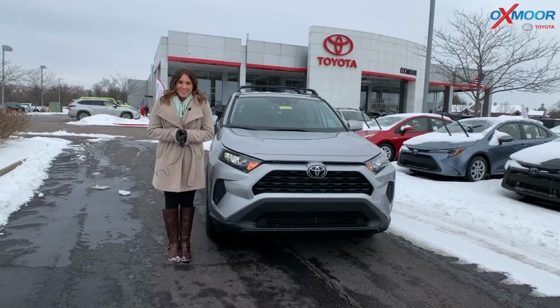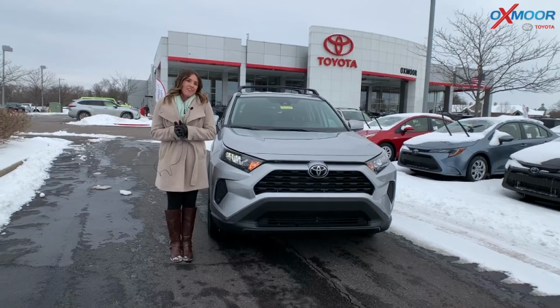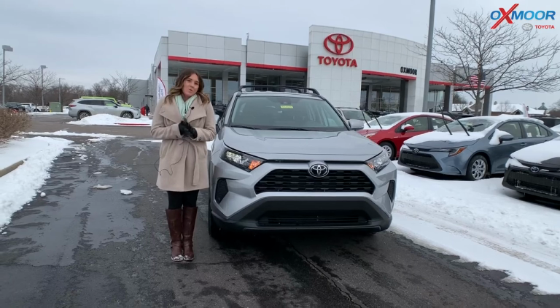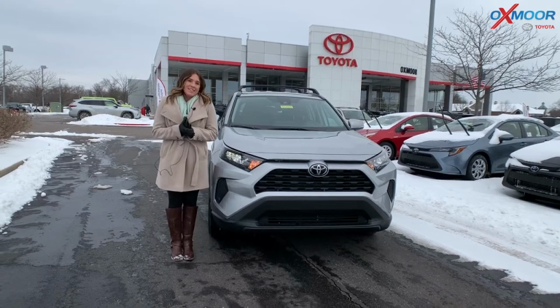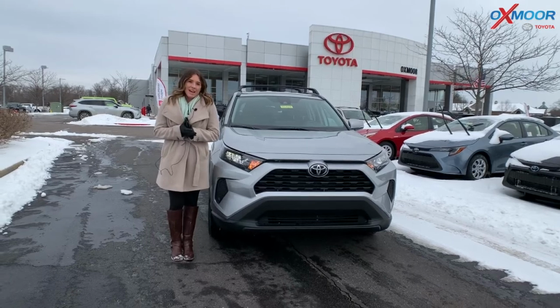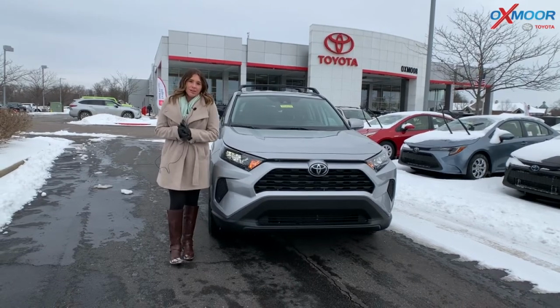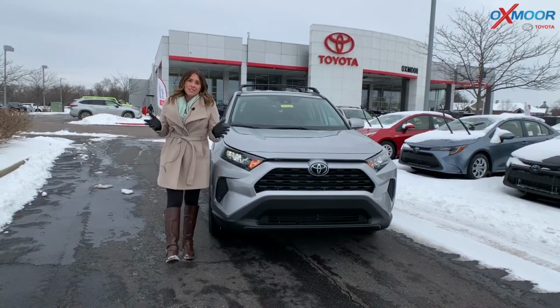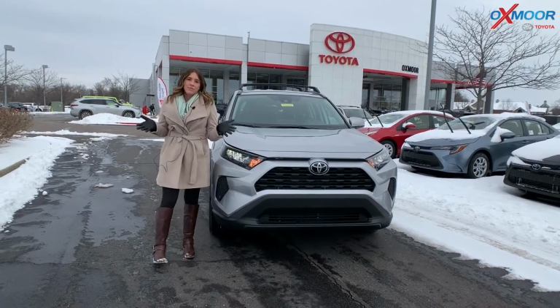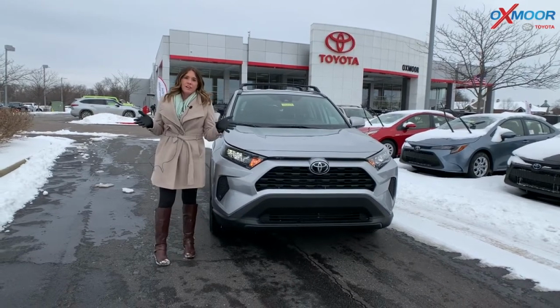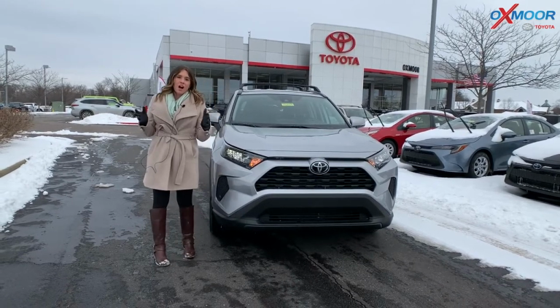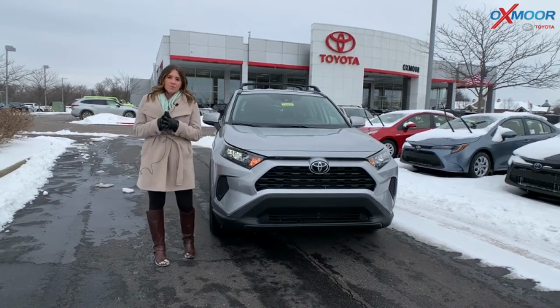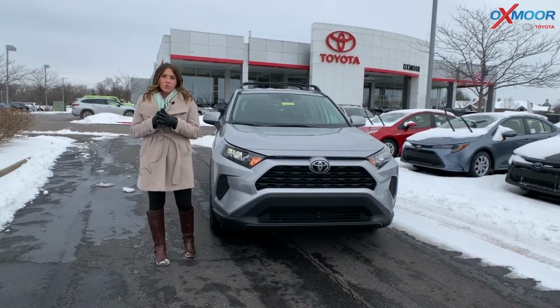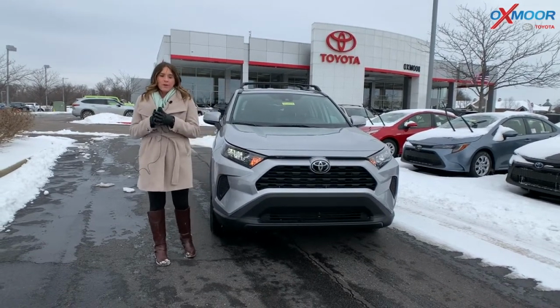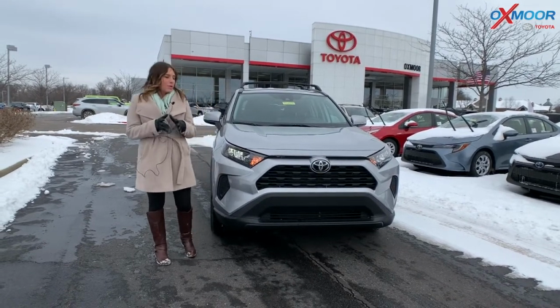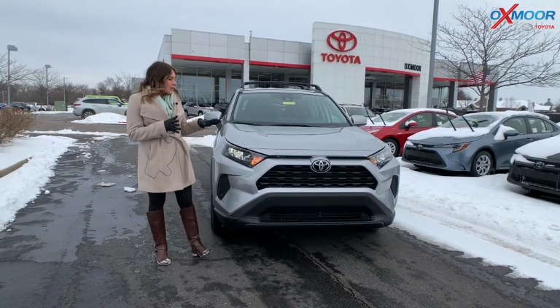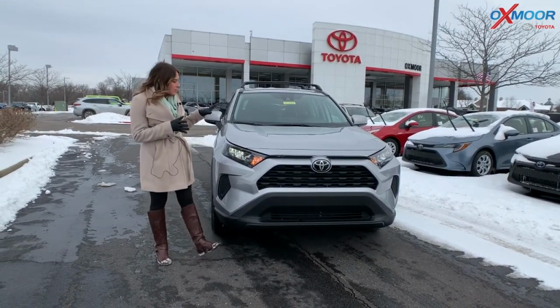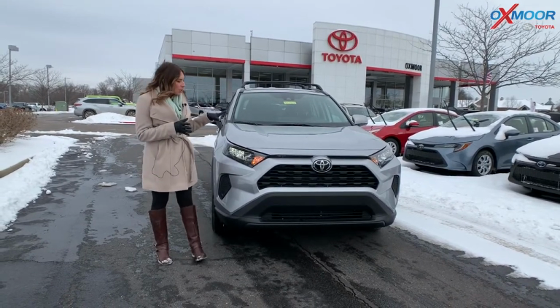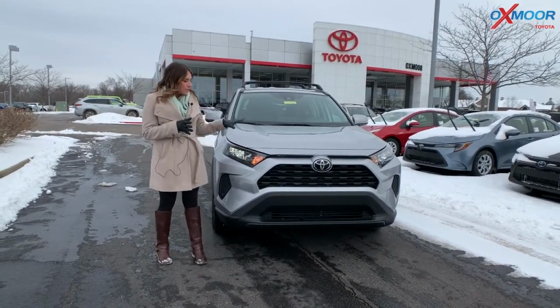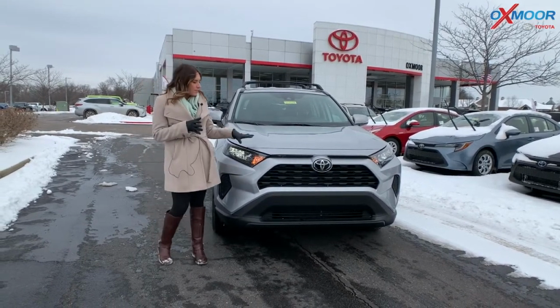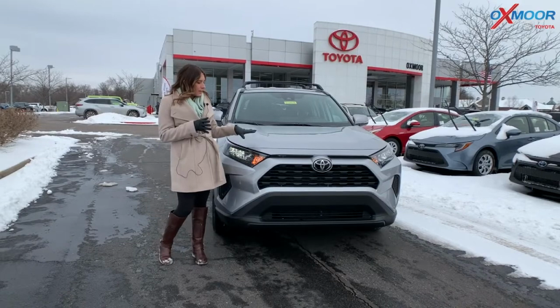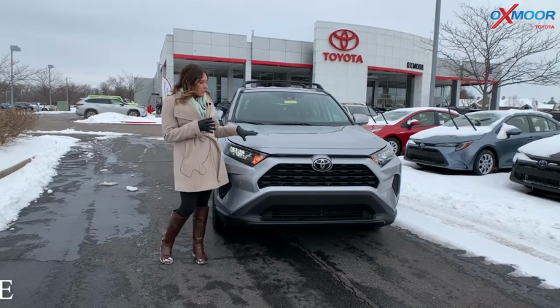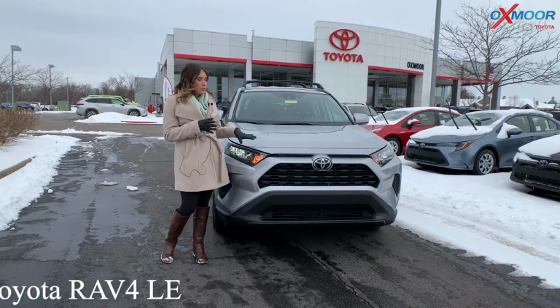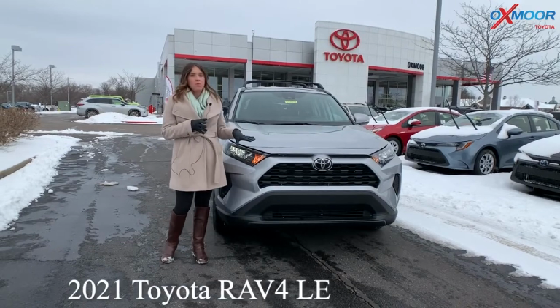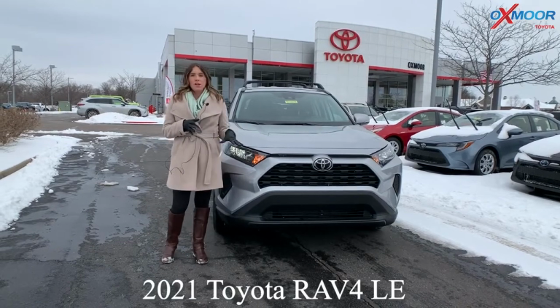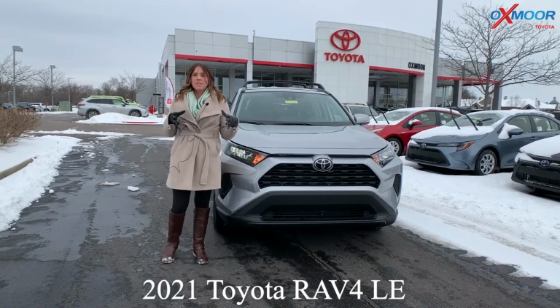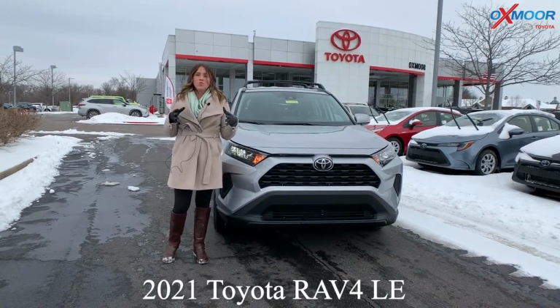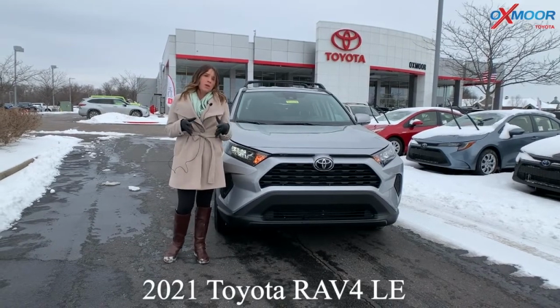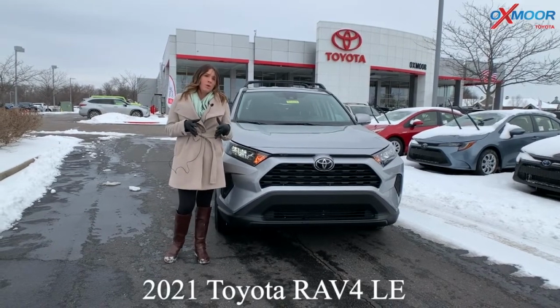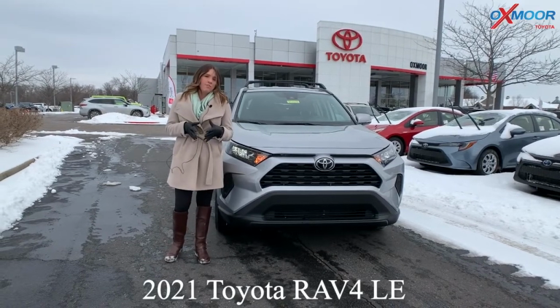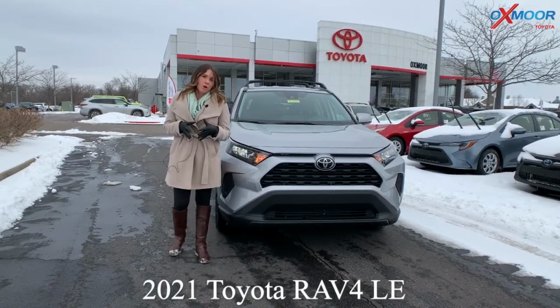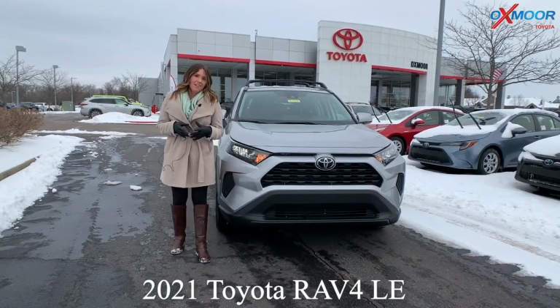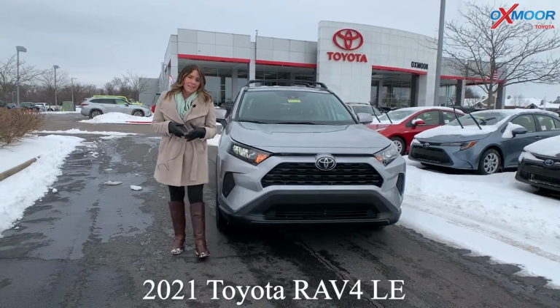Hey everyone, it's Gabrielle. Today I'm over here at Oxmoor Toyota. I'm going to talk a little bit about a 2021 Toyota RAV4 LE.